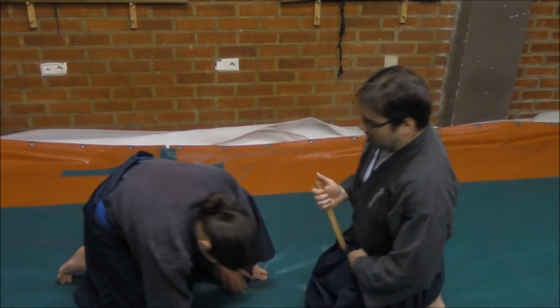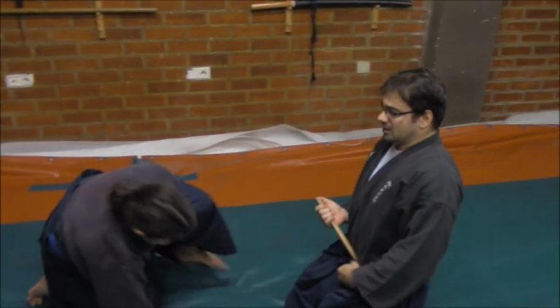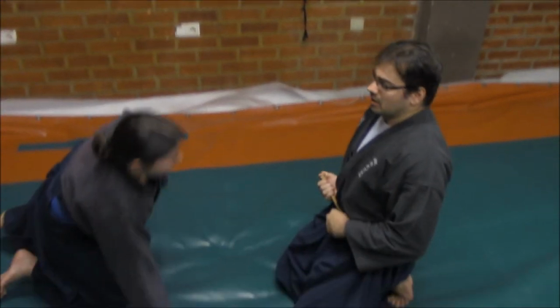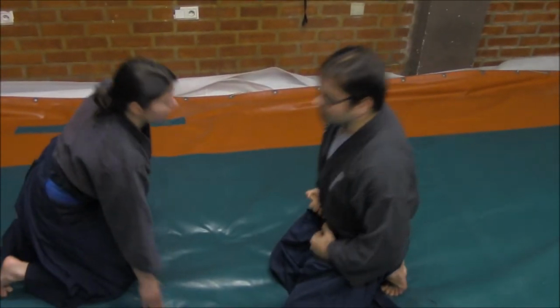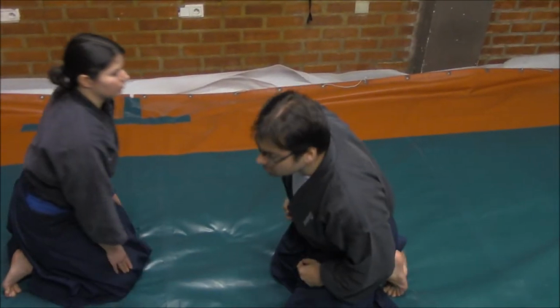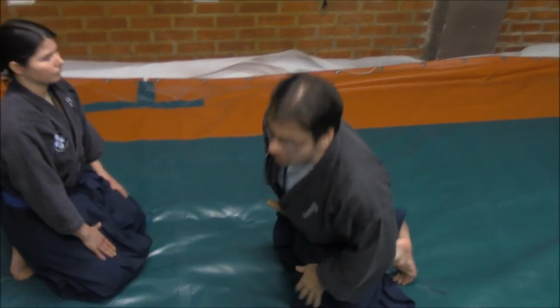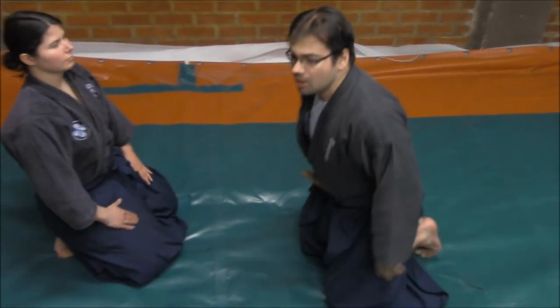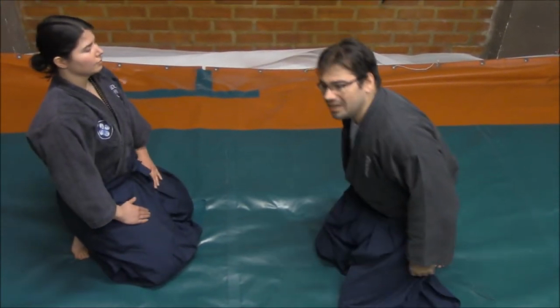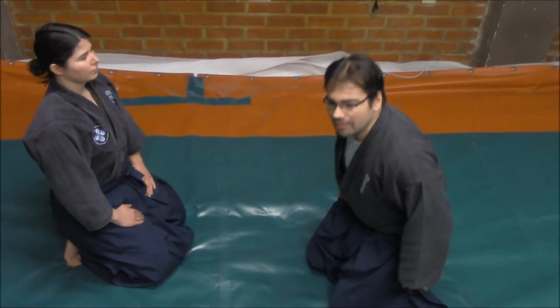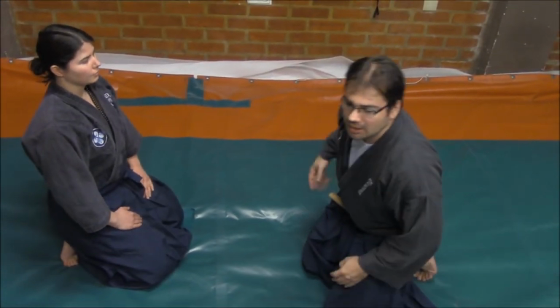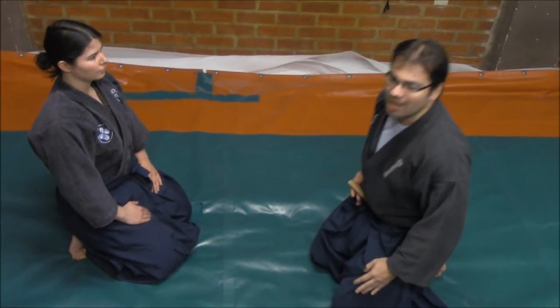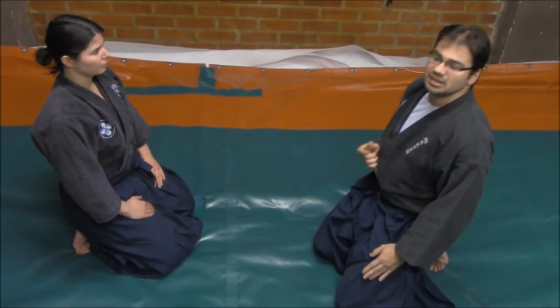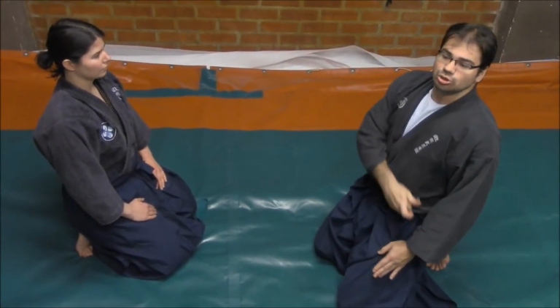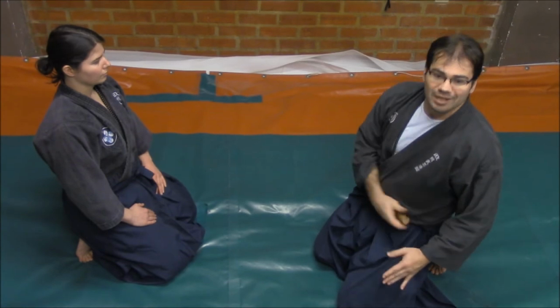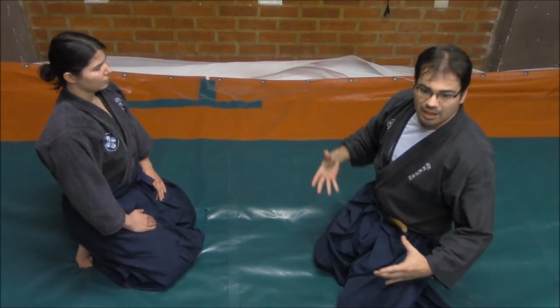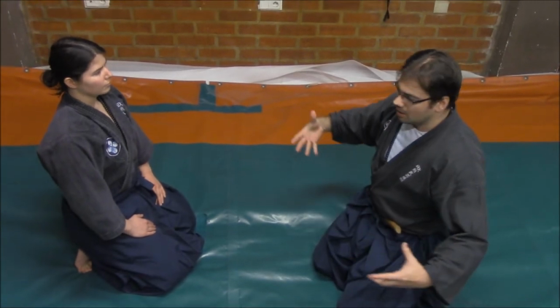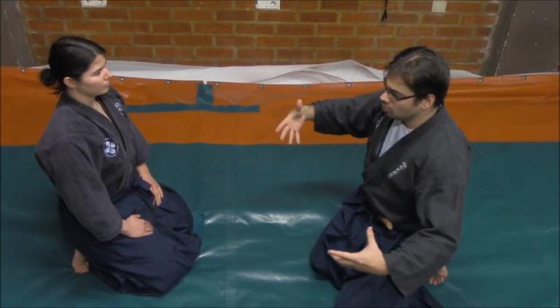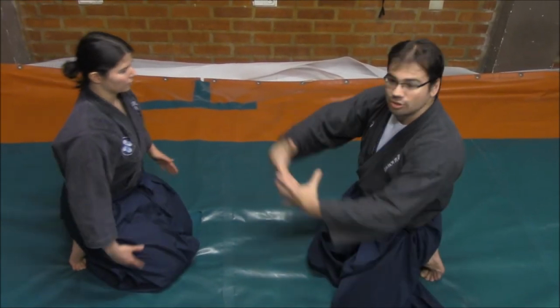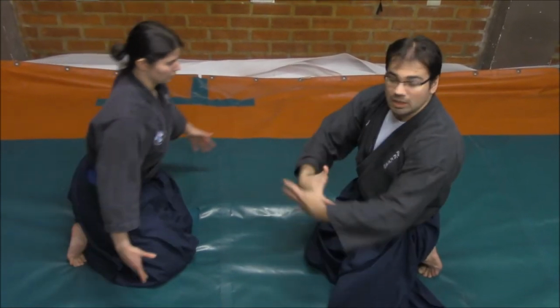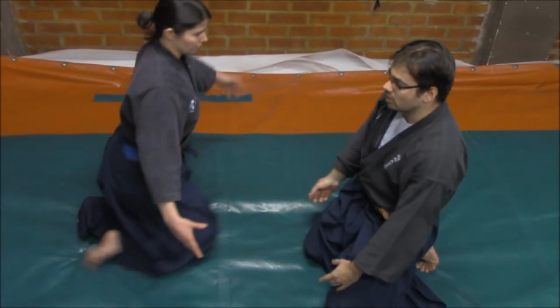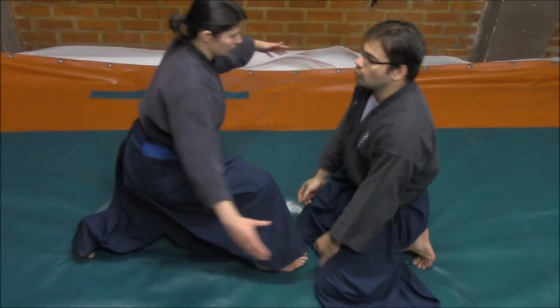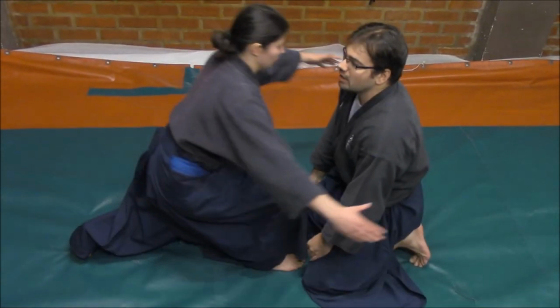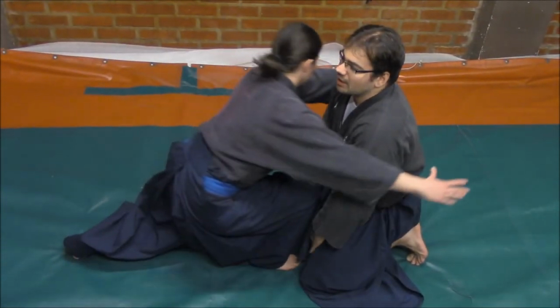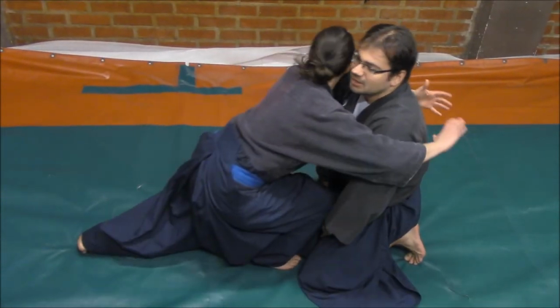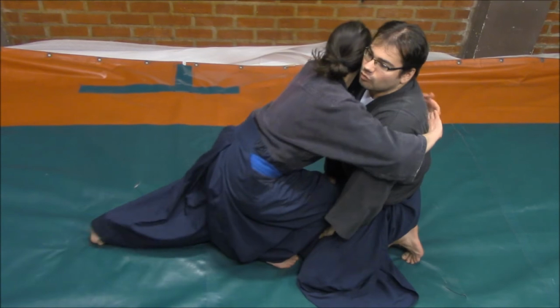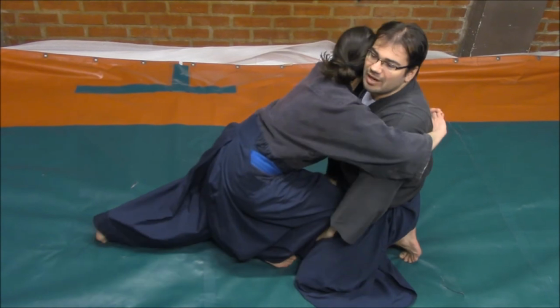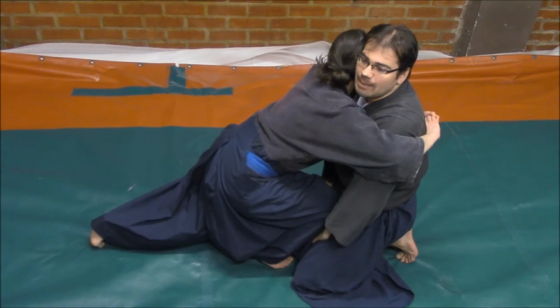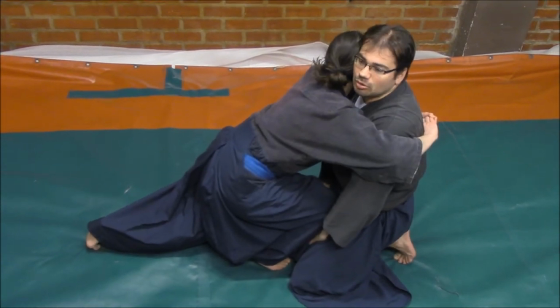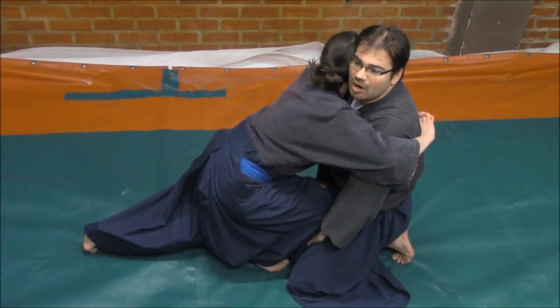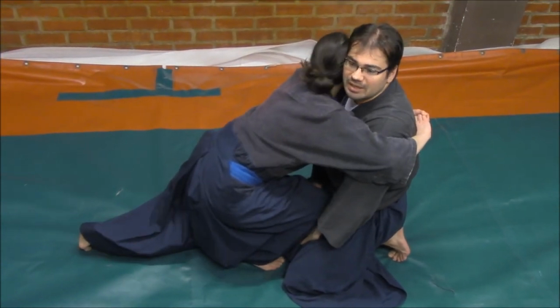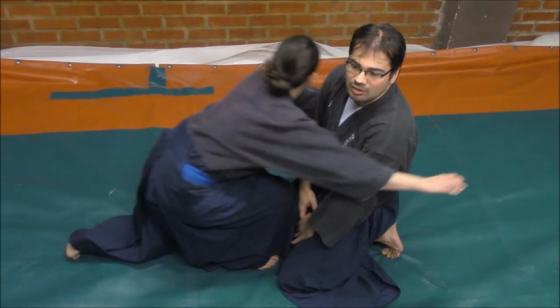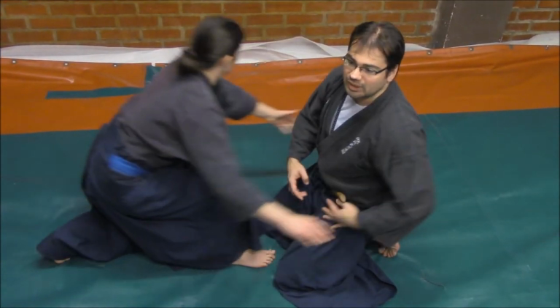Furthermore, this is very typical when the enemy tries to hug you. If we are like that, of course we are incapable of drawing any kind of tanto.